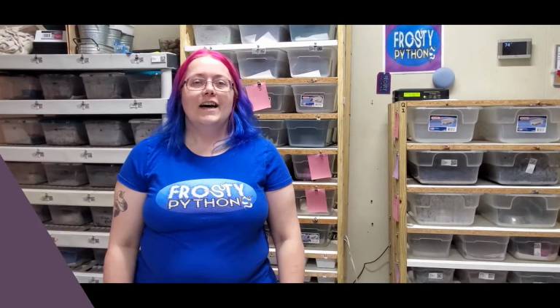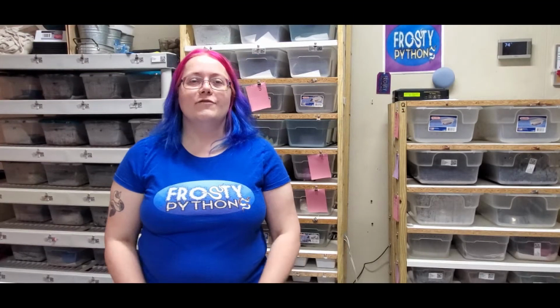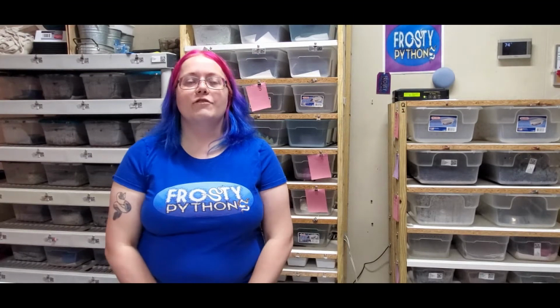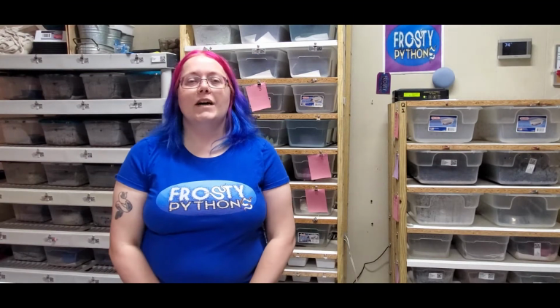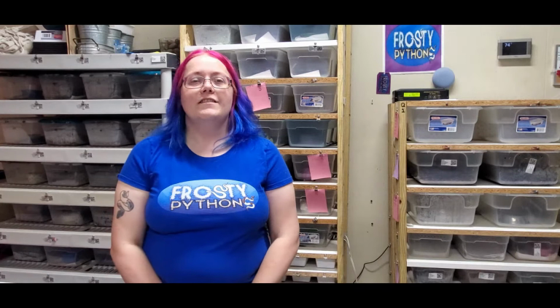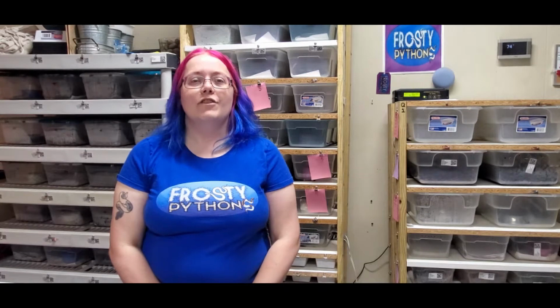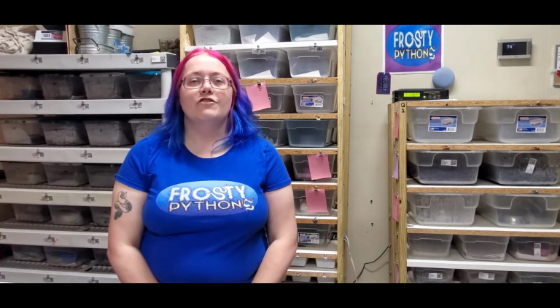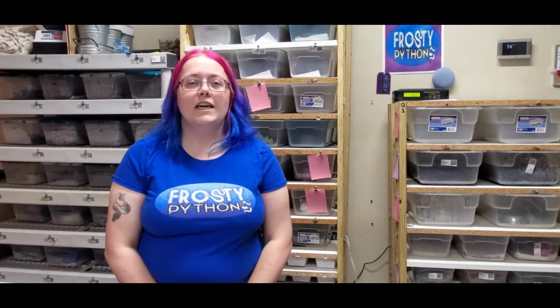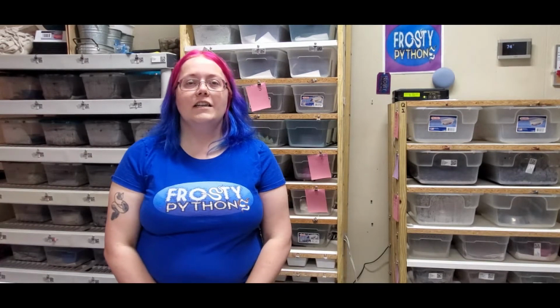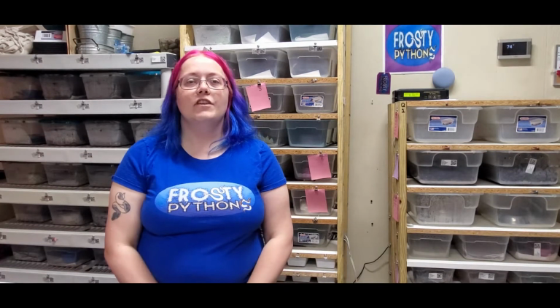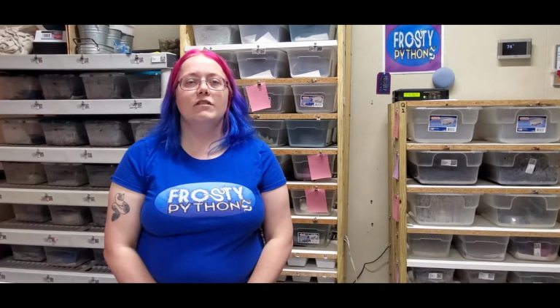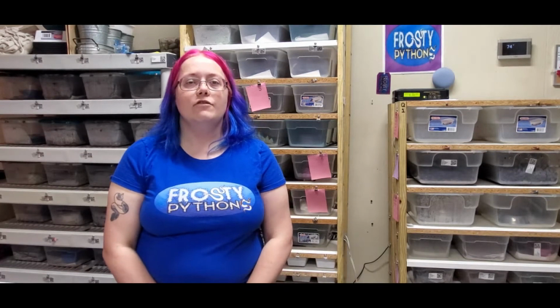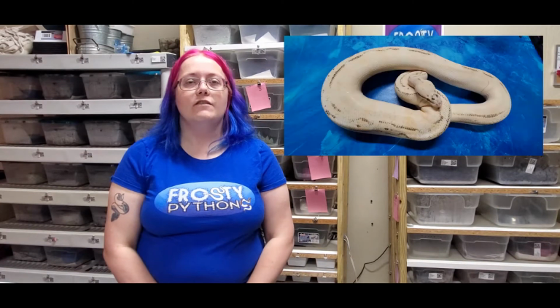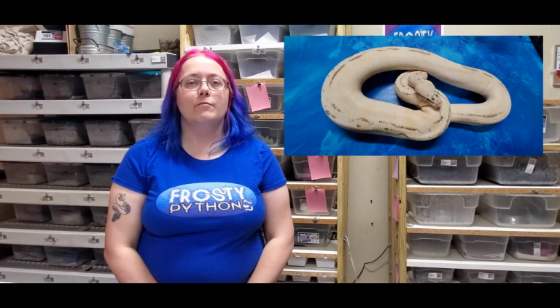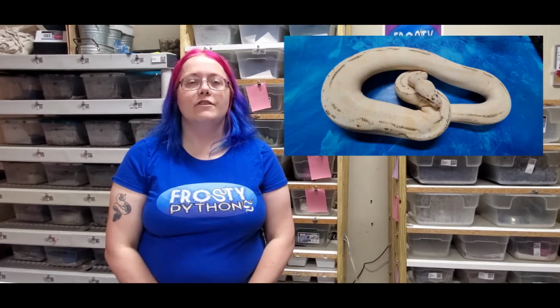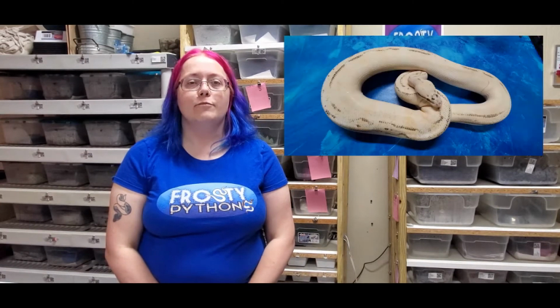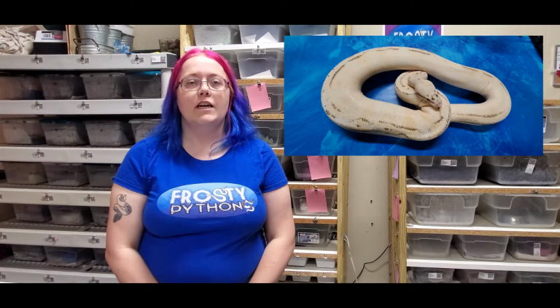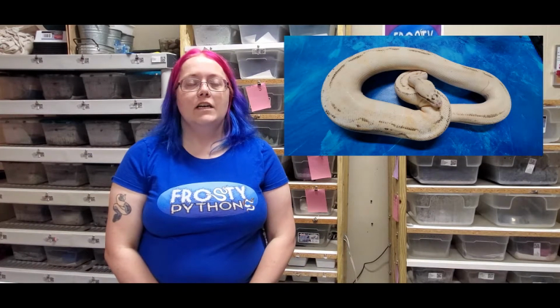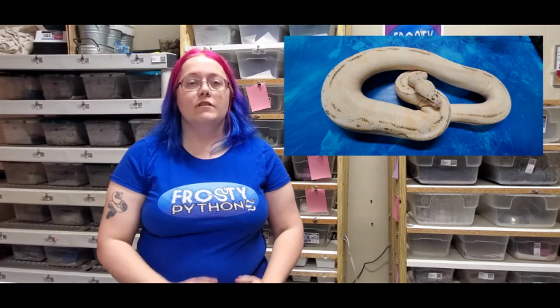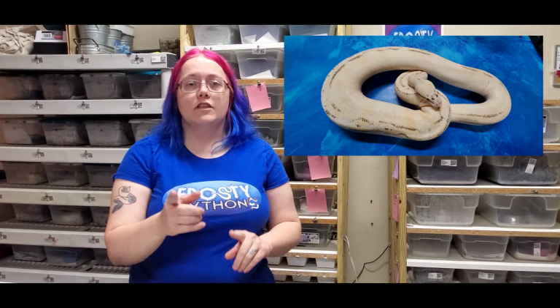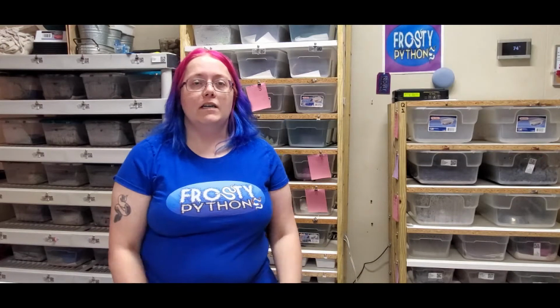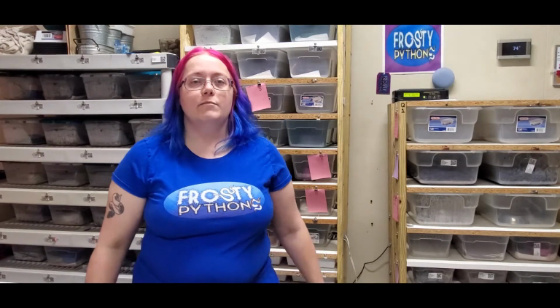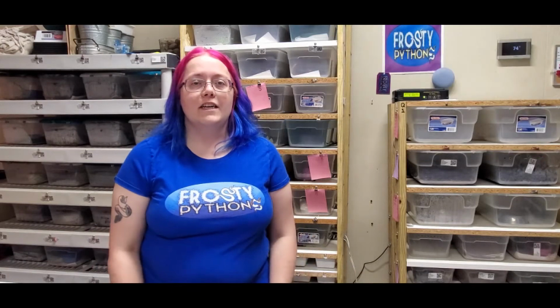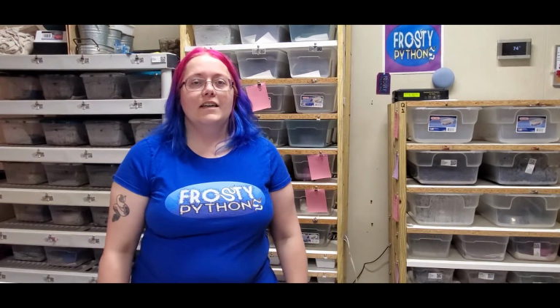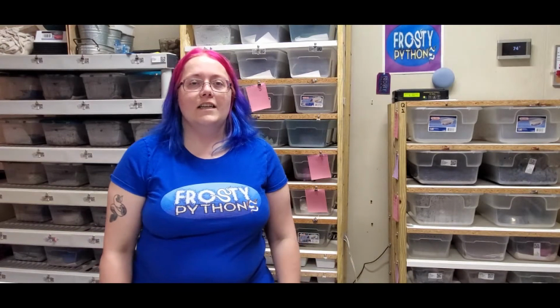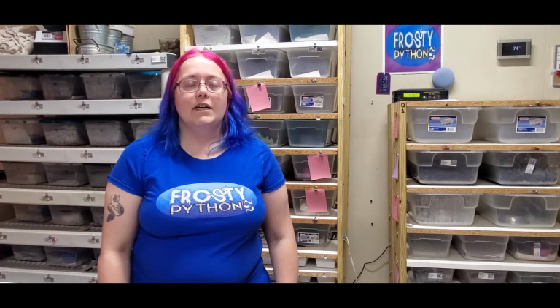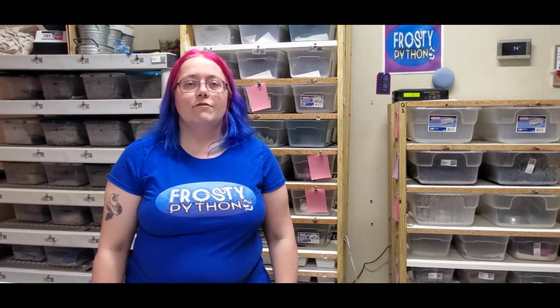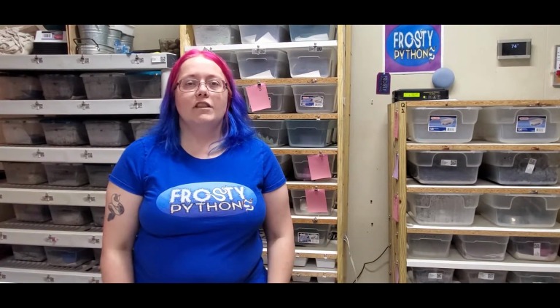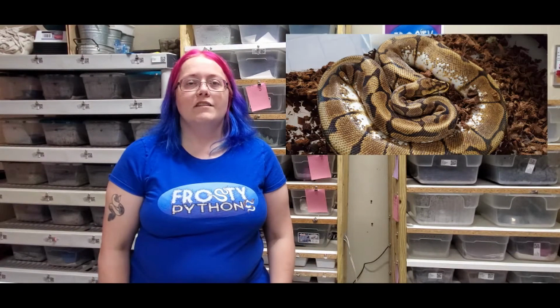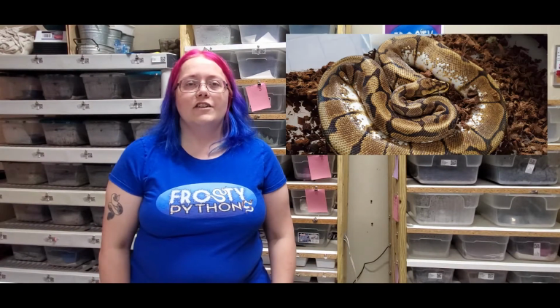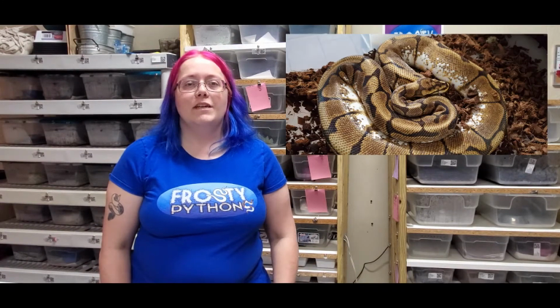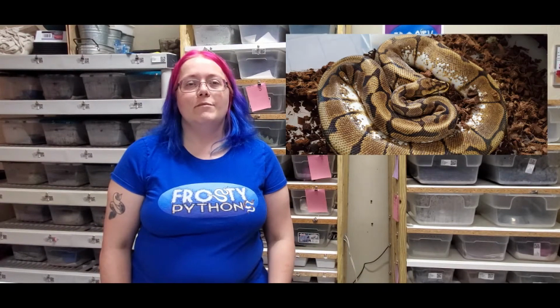Hi, this is Frosty of Frosty Python. It's time for the Clutch 20 egg cutting. For this one, I used a Super Pastel Super Stripe, which is actually my husband's snake, and then I paired that one with my Spider Yellow Belly Female.